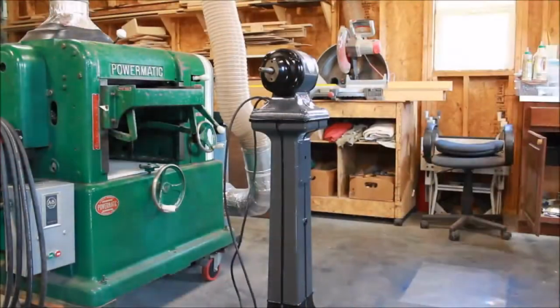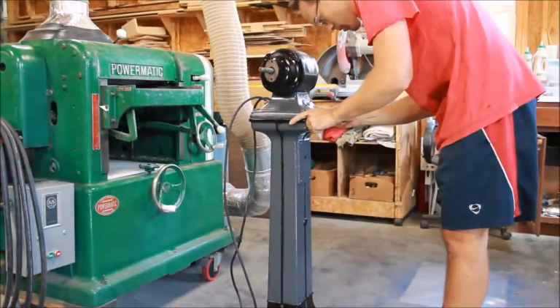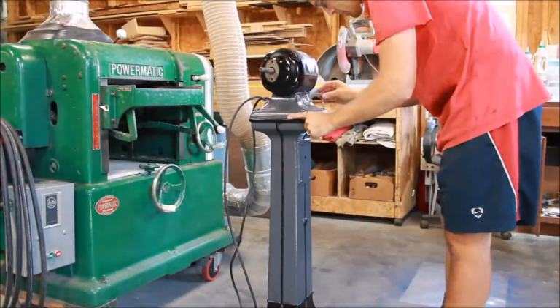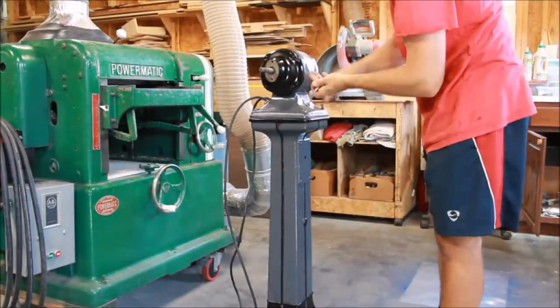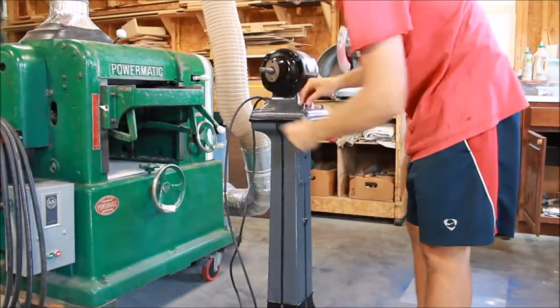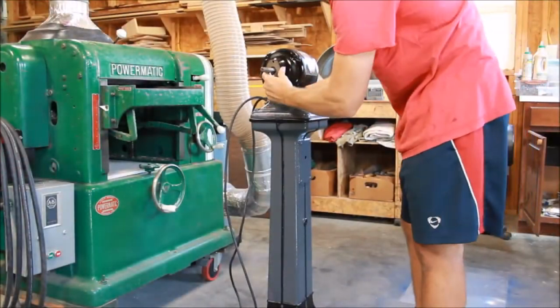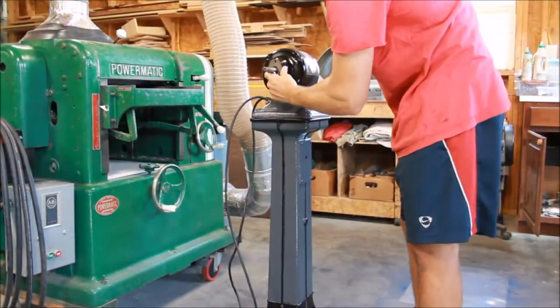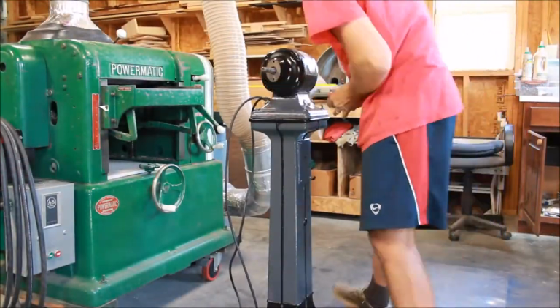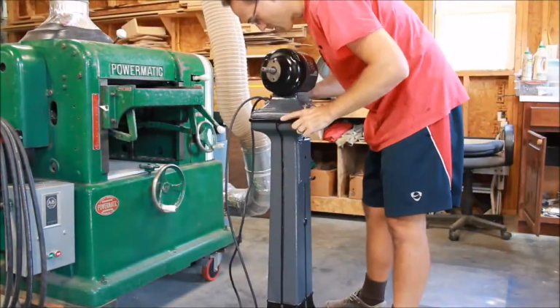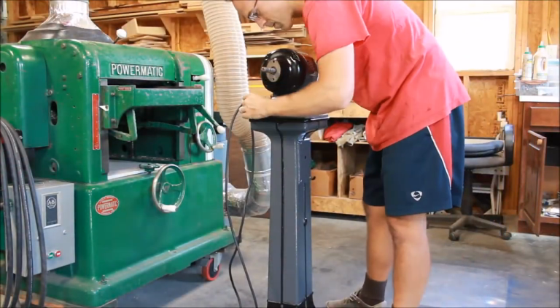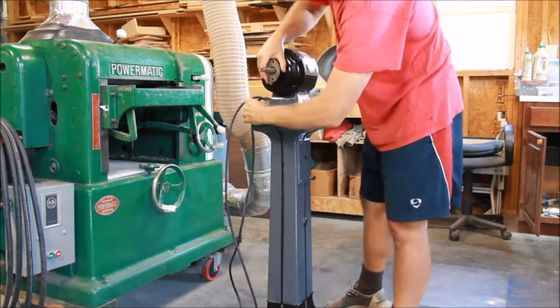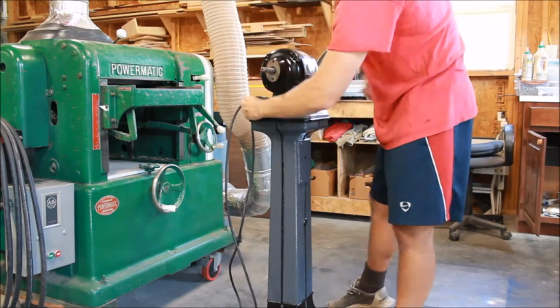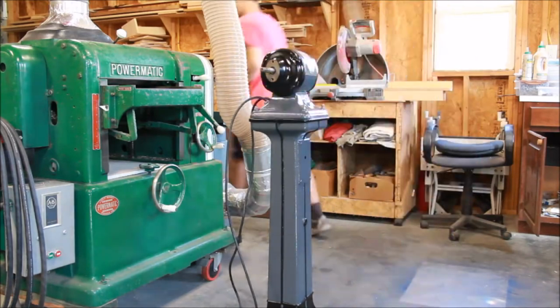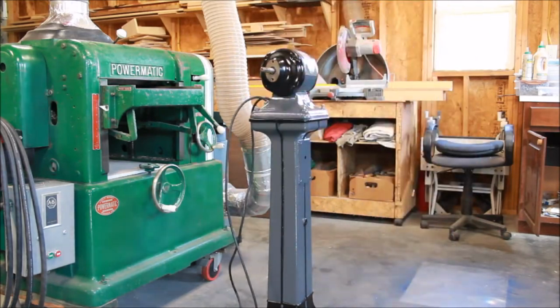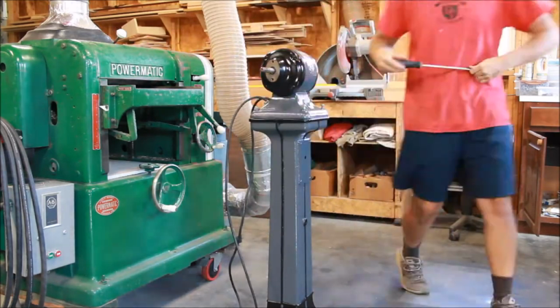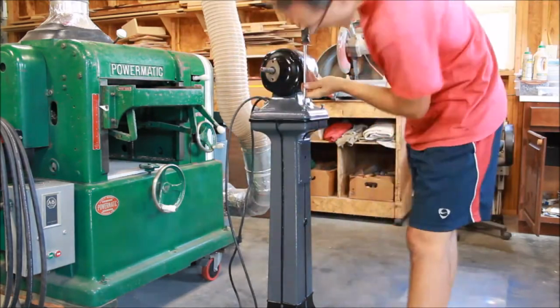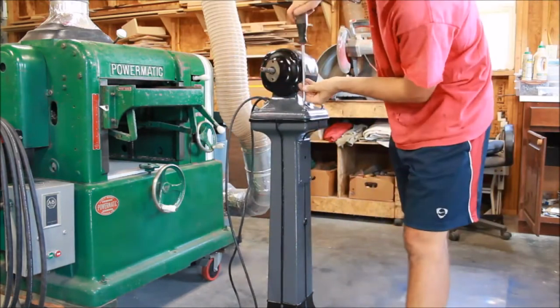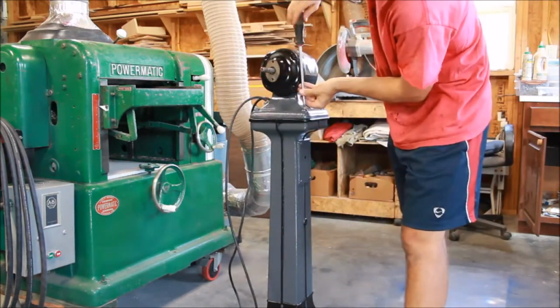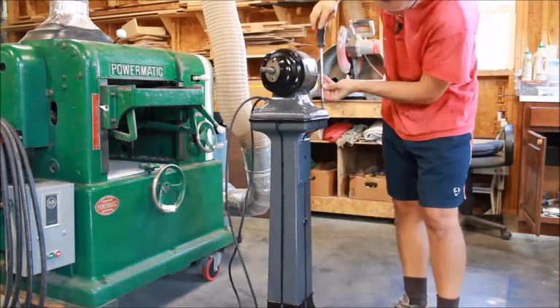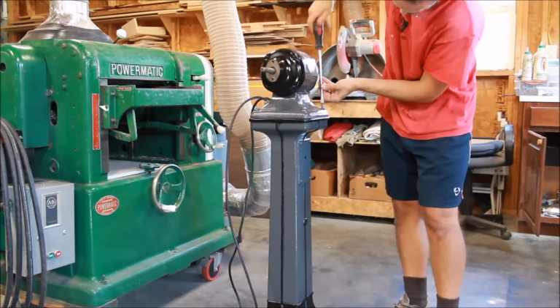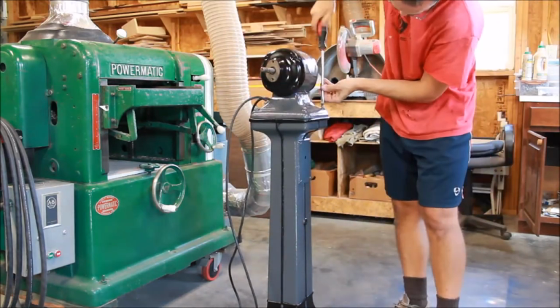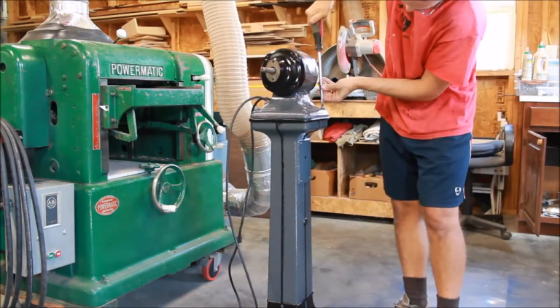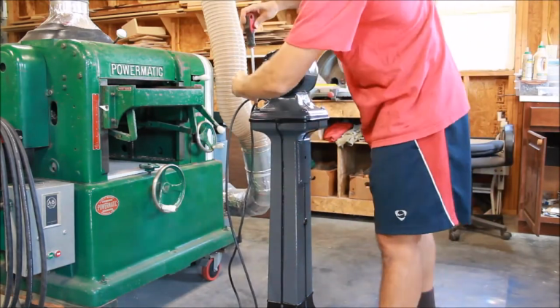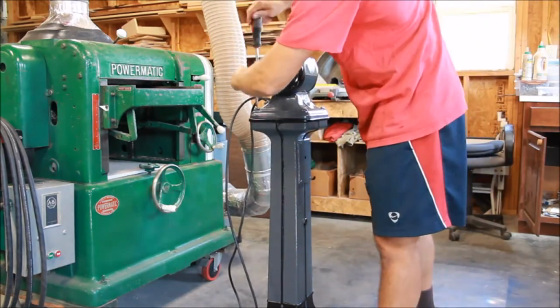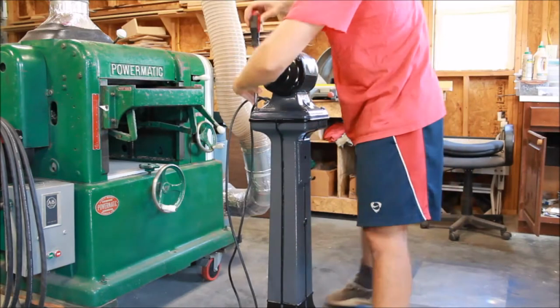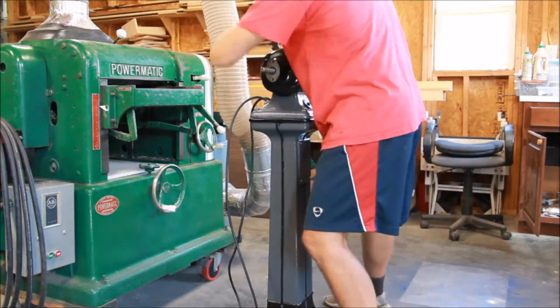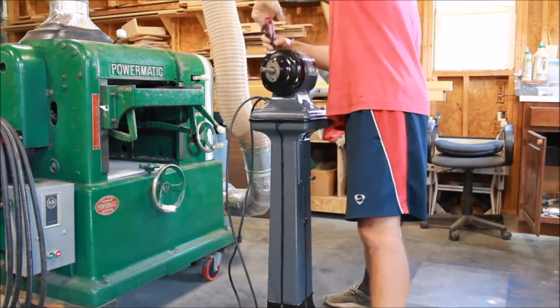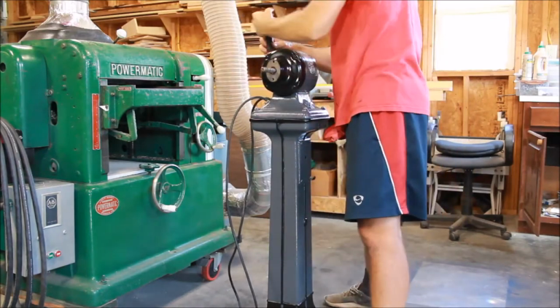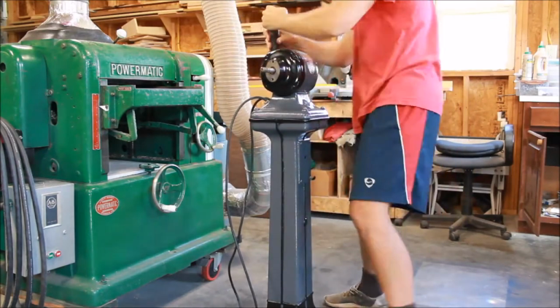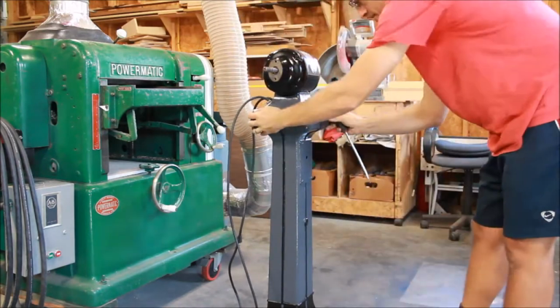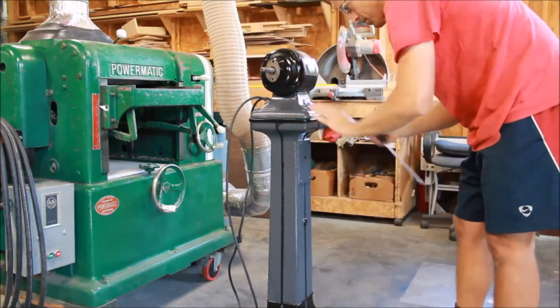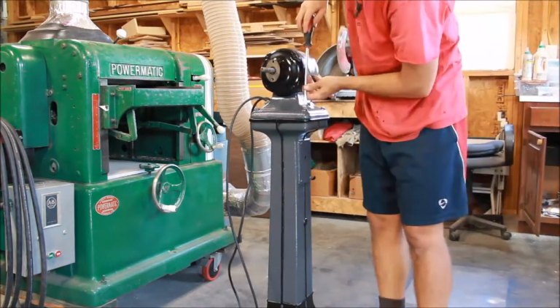Now we're simply attaching the grinder to the base. Really it's a bench grinder with a base and it's just four bolts to attach. Just tighten those all down and we'll be all set on that part.